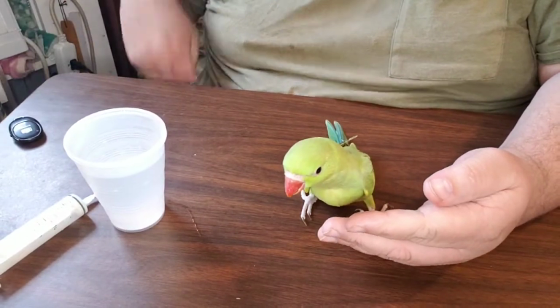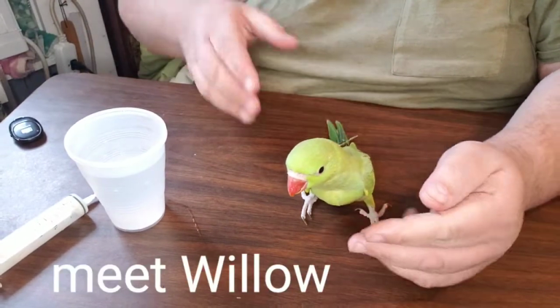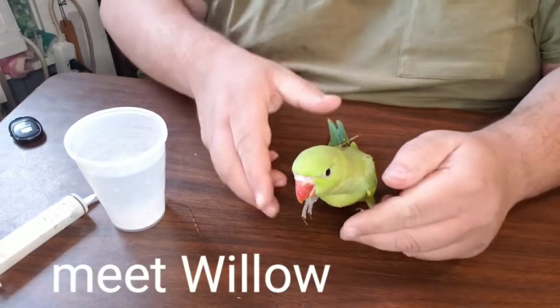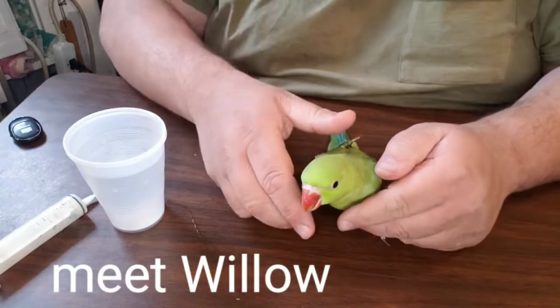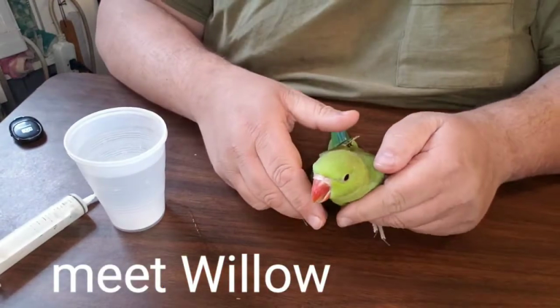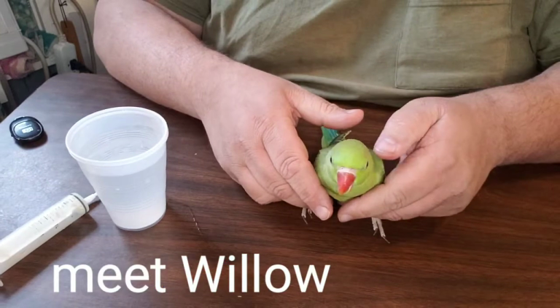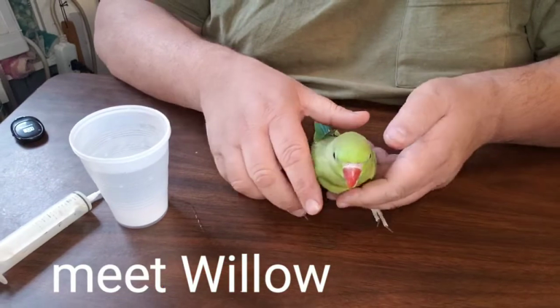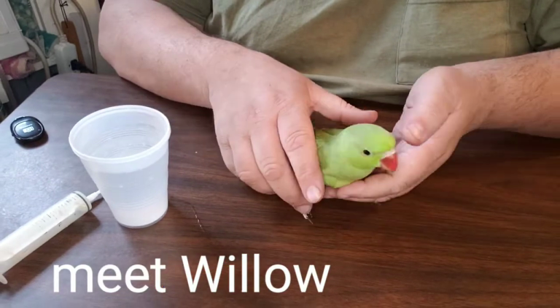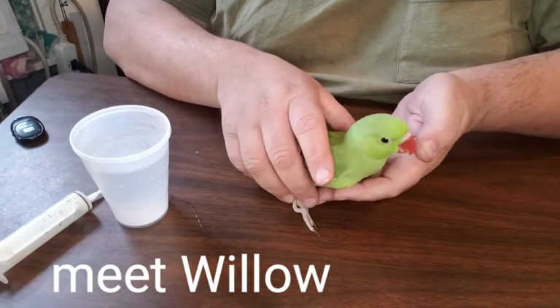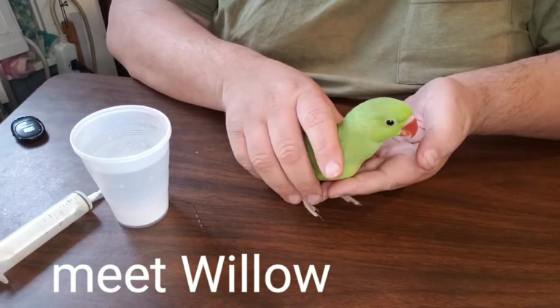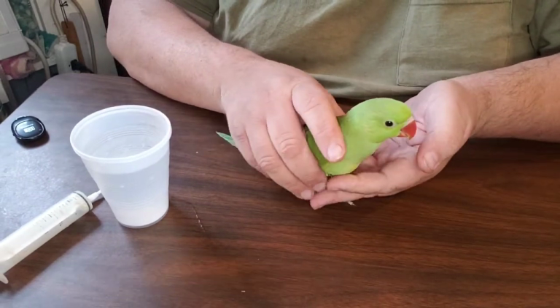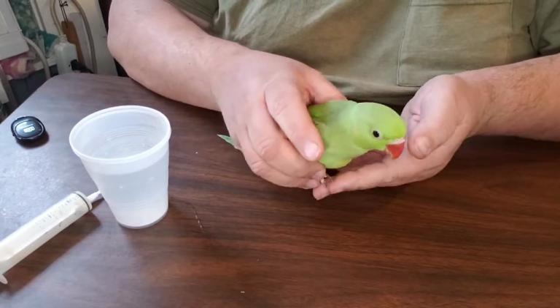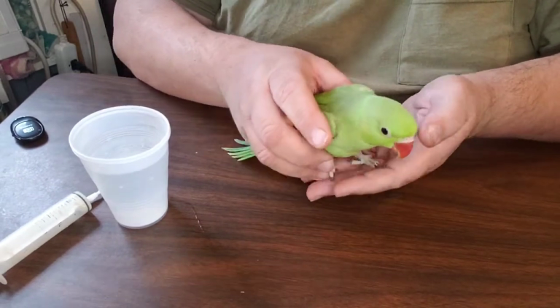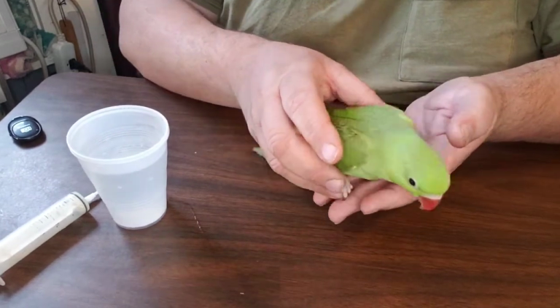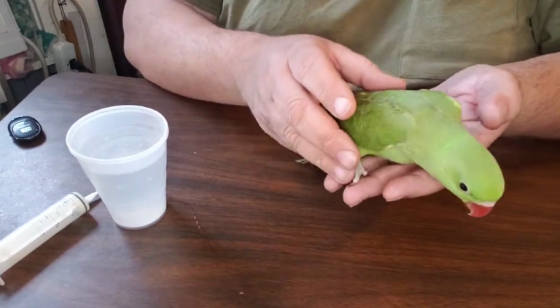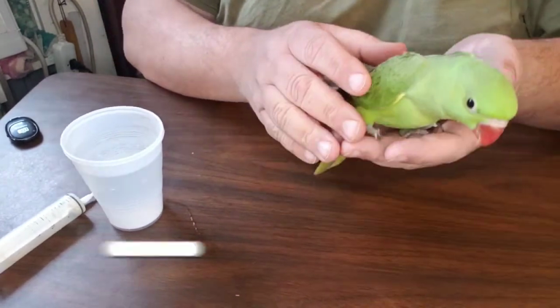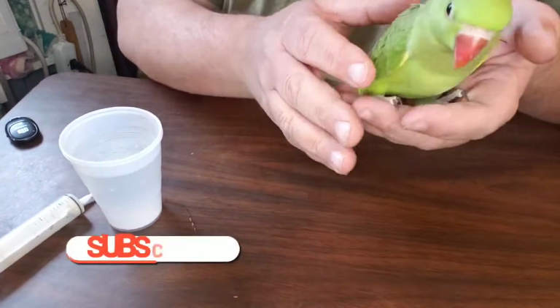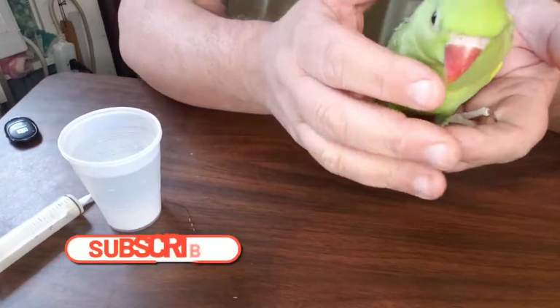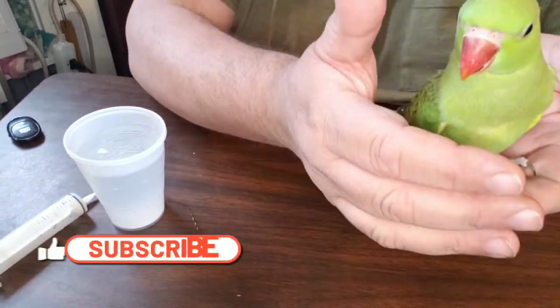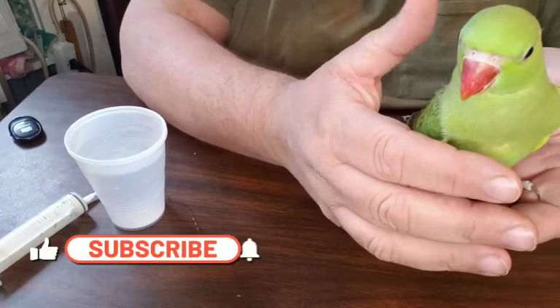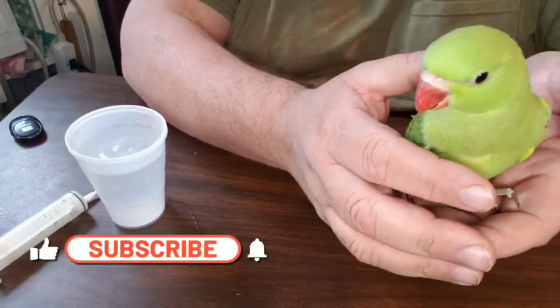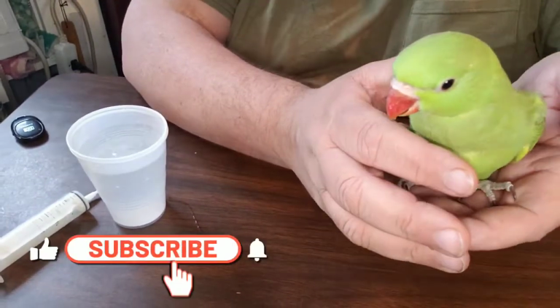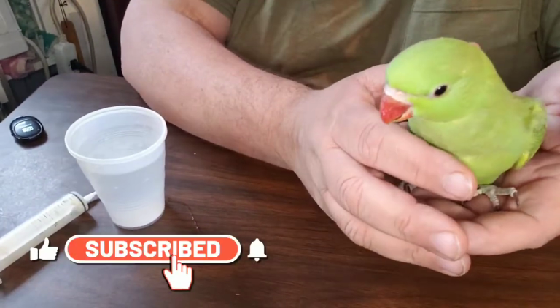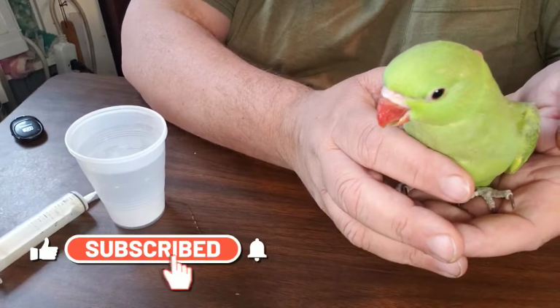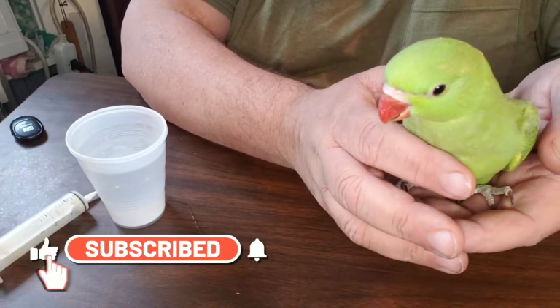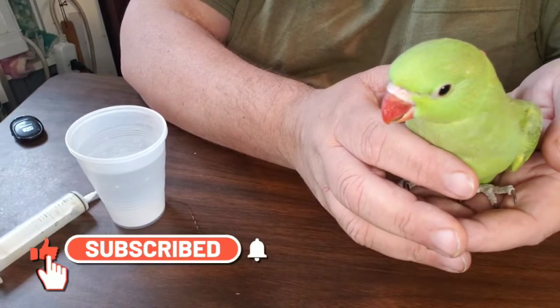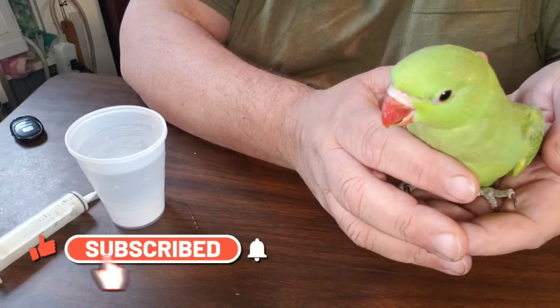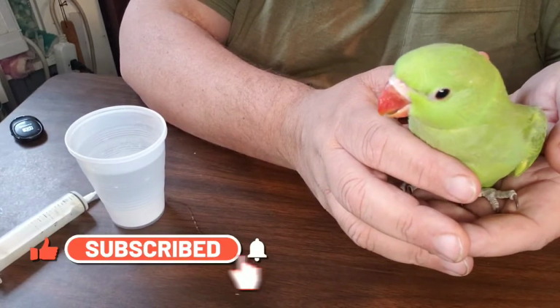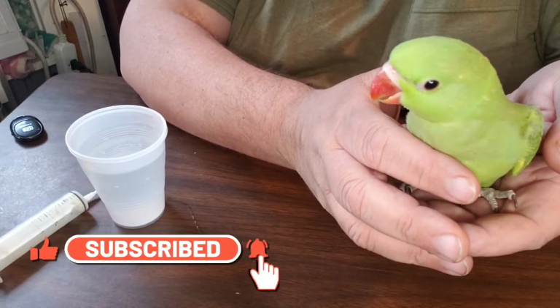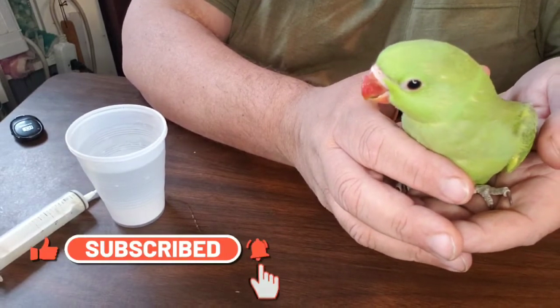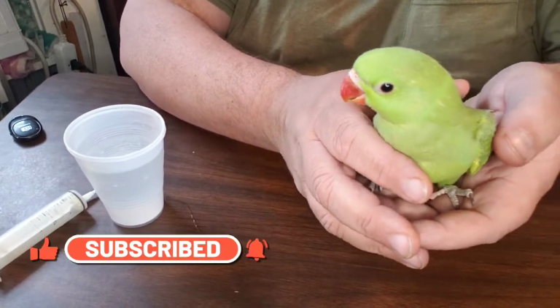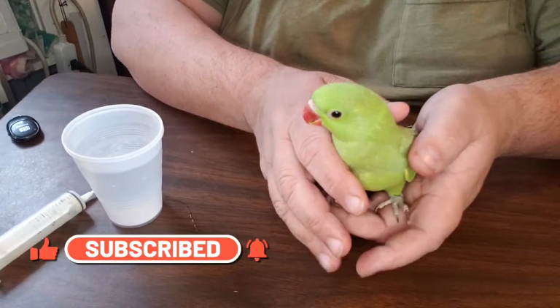This baby is Willow, and he's going to go and live with Lisa soon. Isn't he just as pretty as can possibly be?